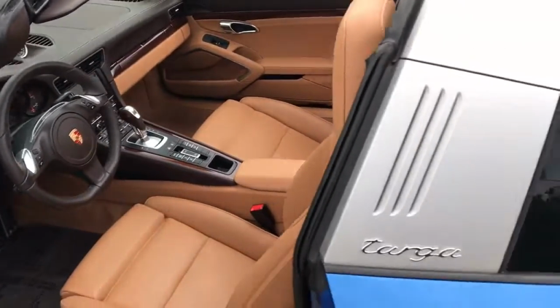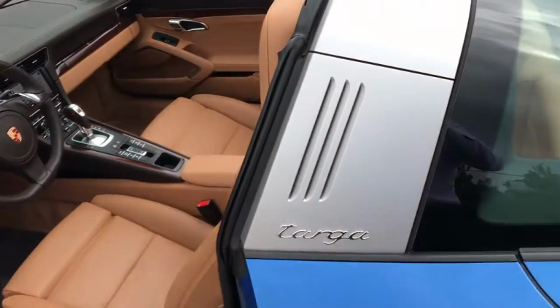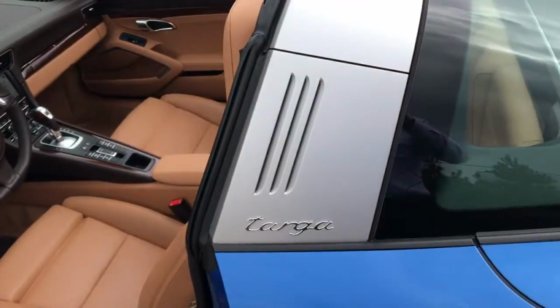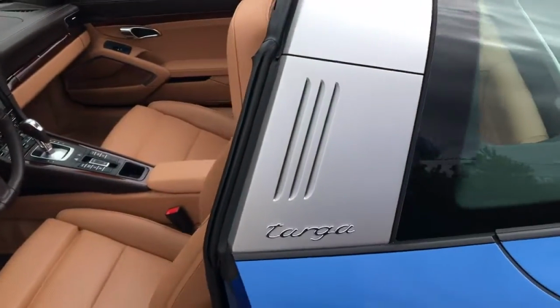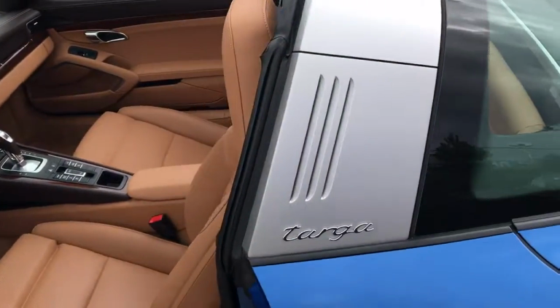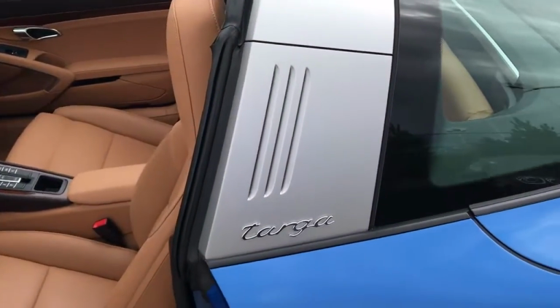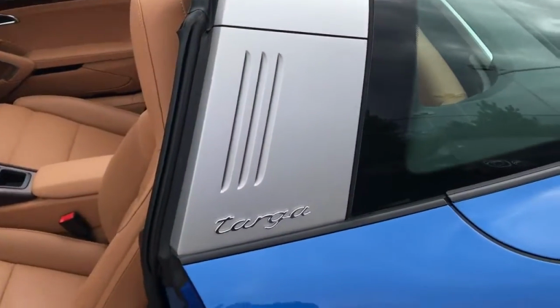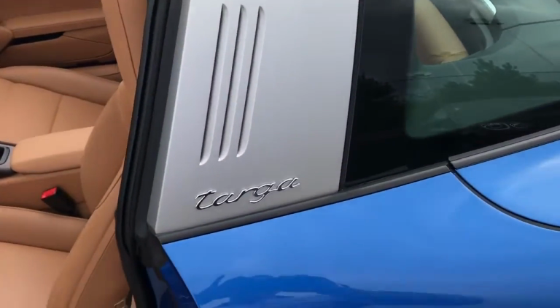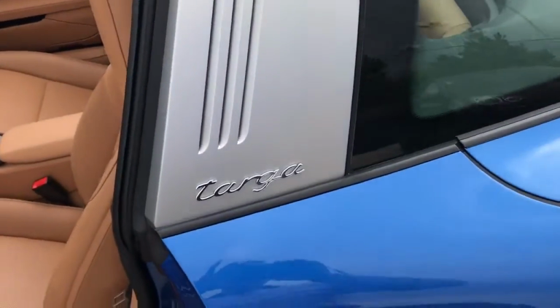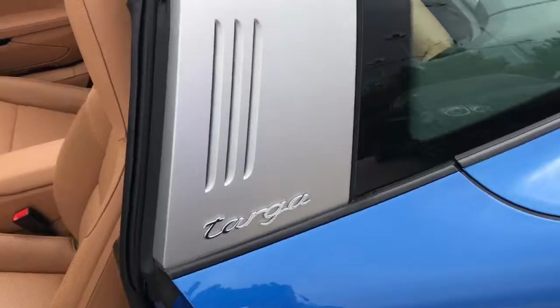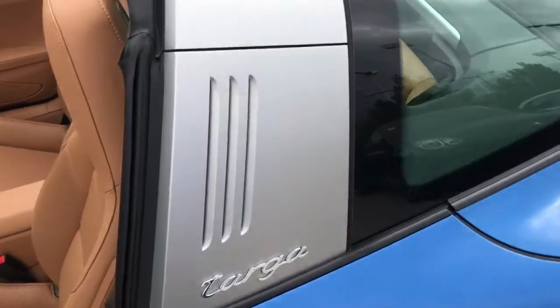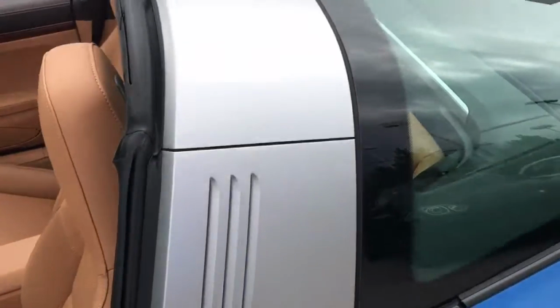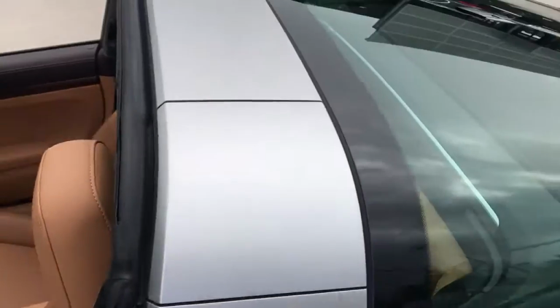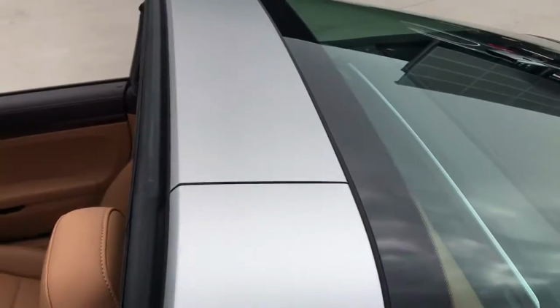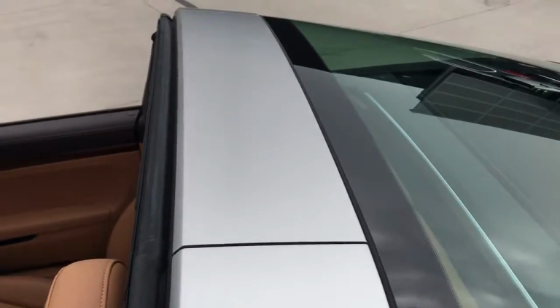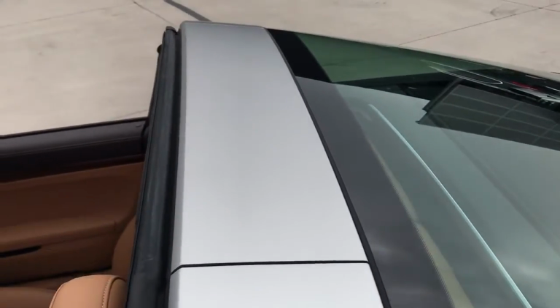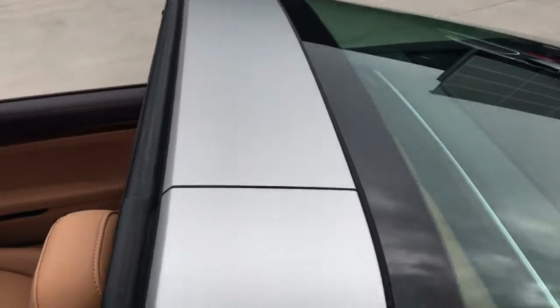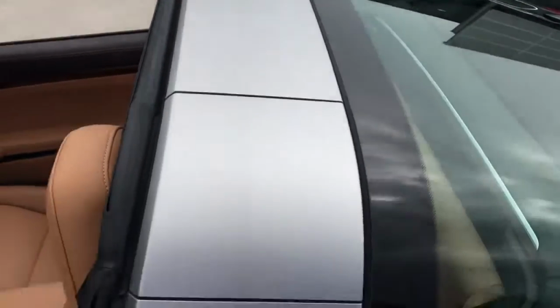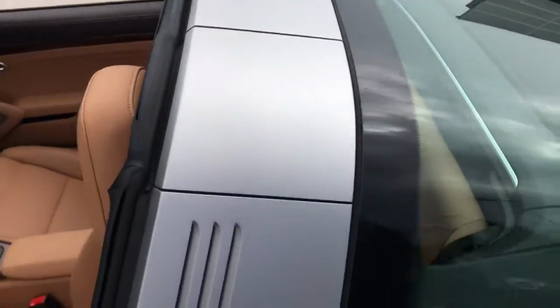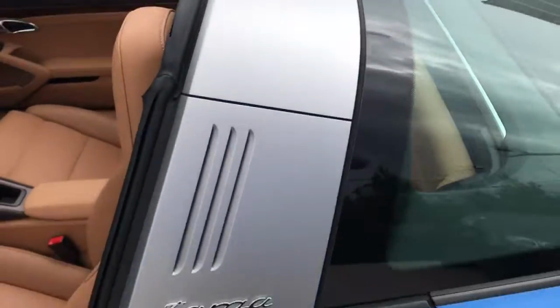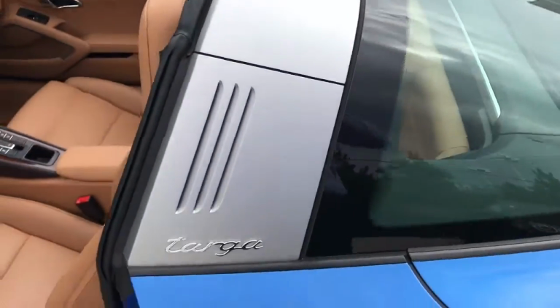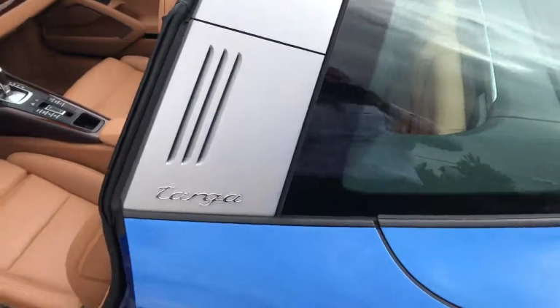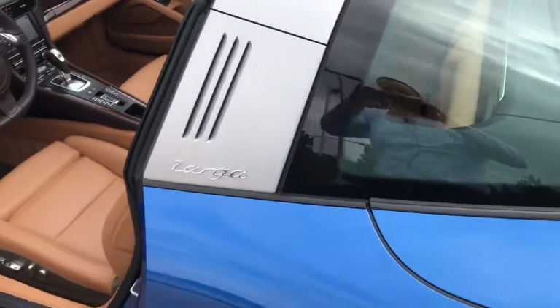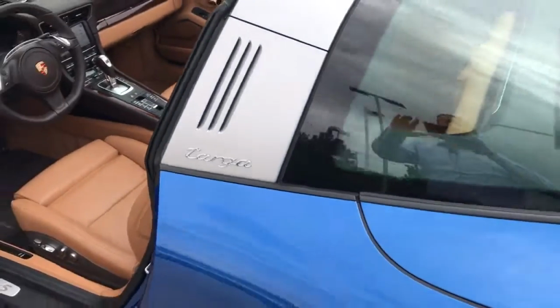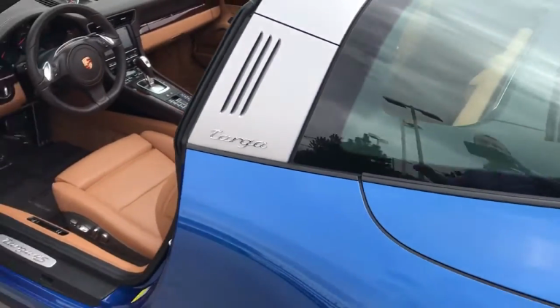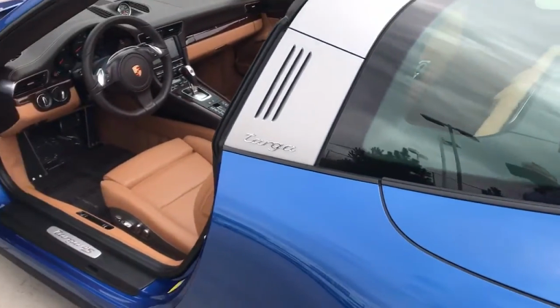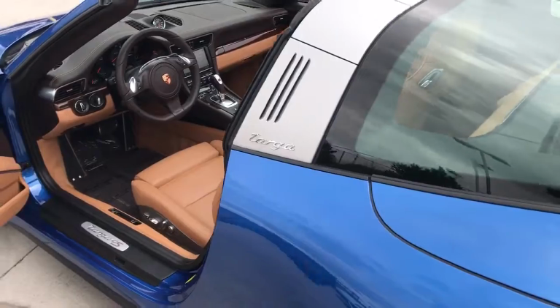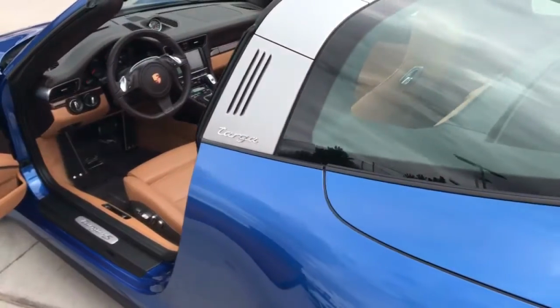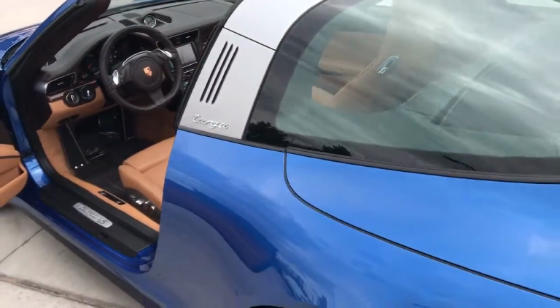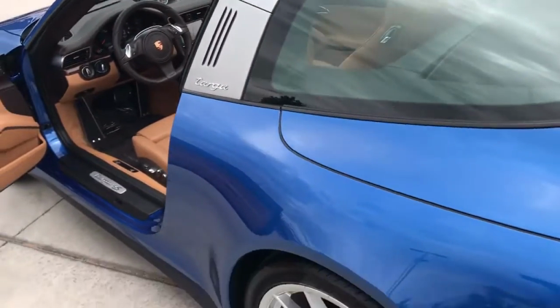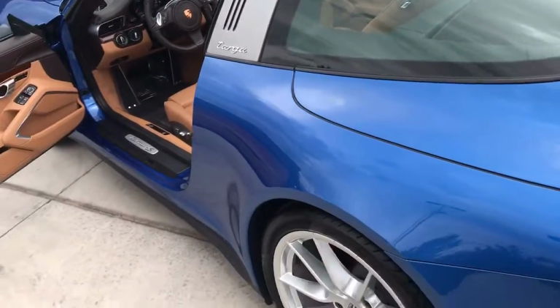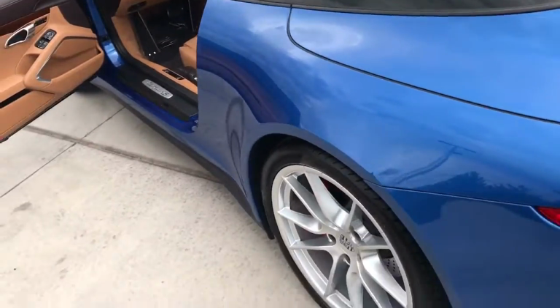And then you can see the big Targa bar going across the back, which is absolutely a cool retro look, but also totally functional as well.